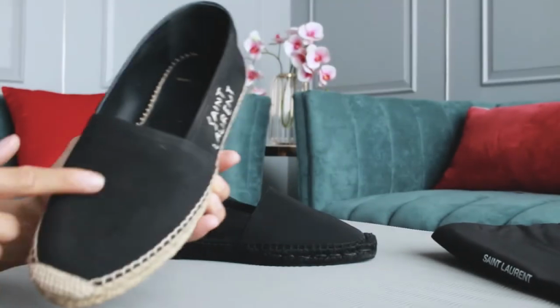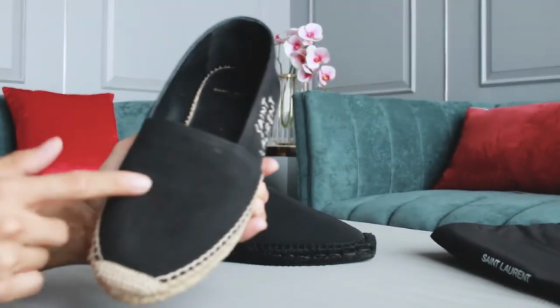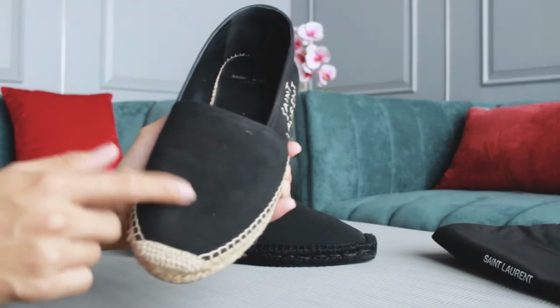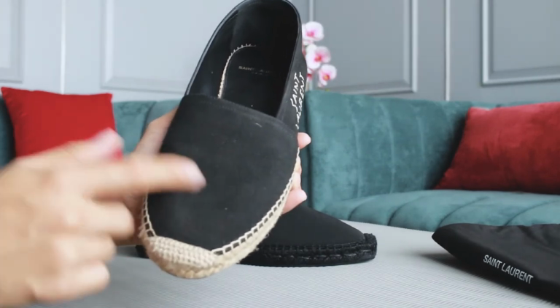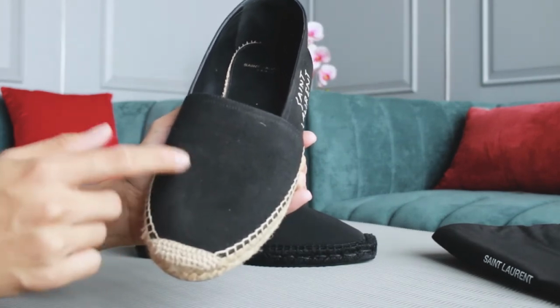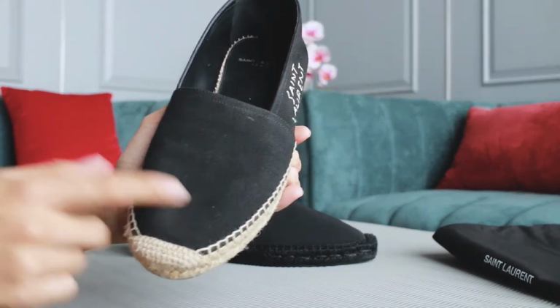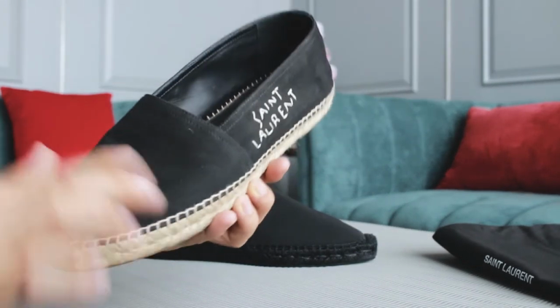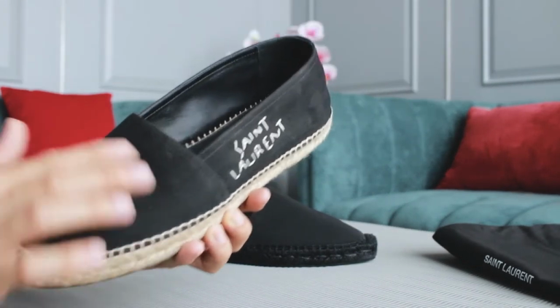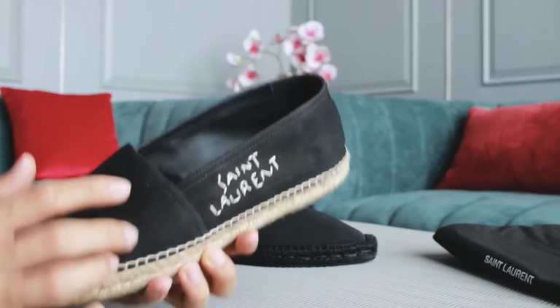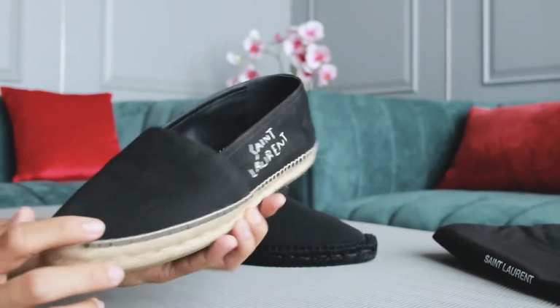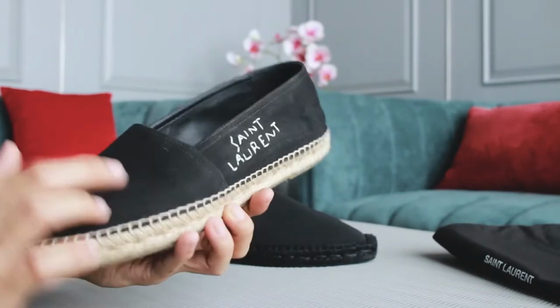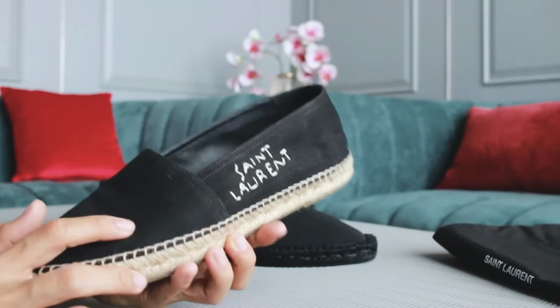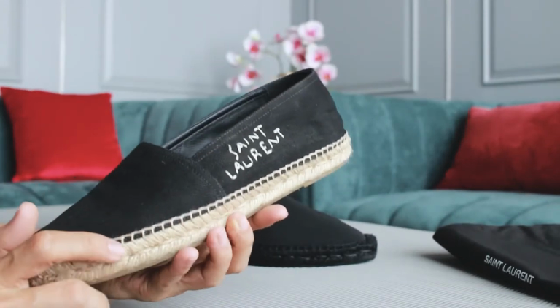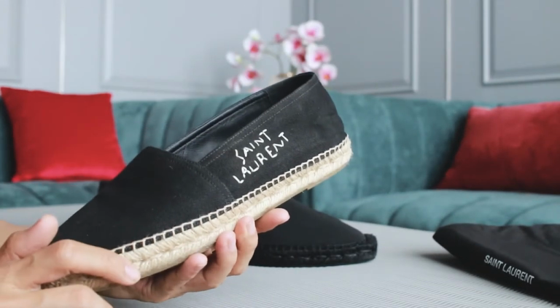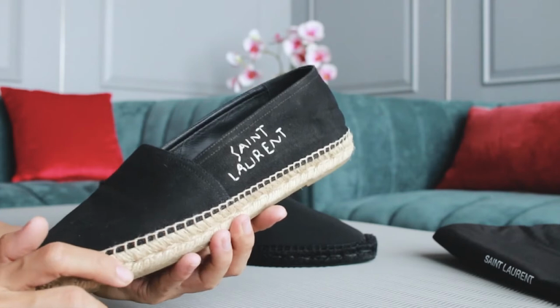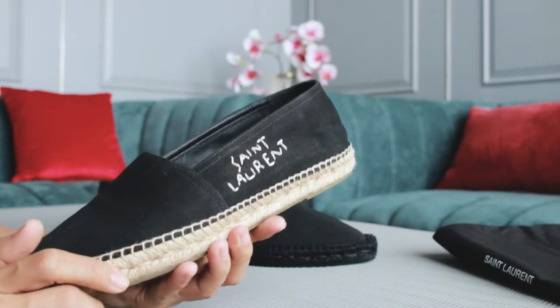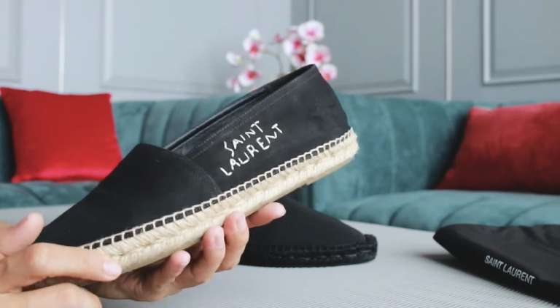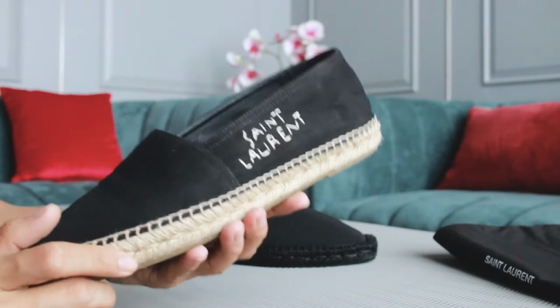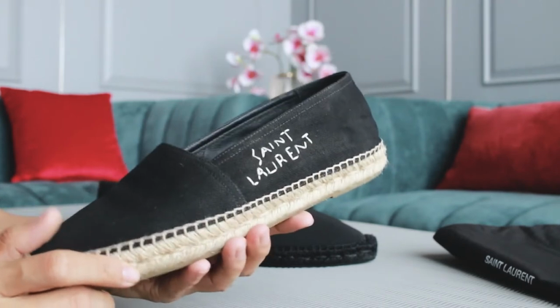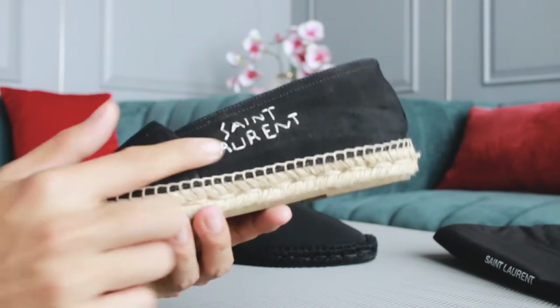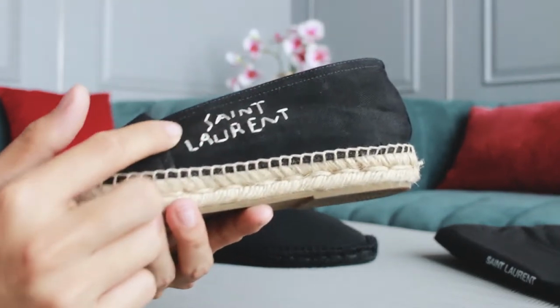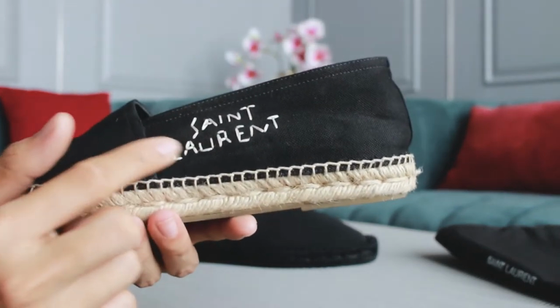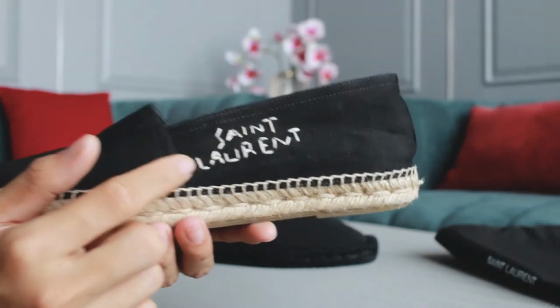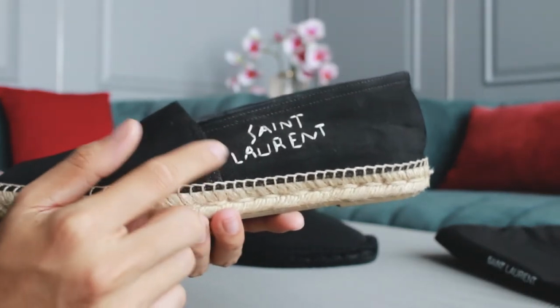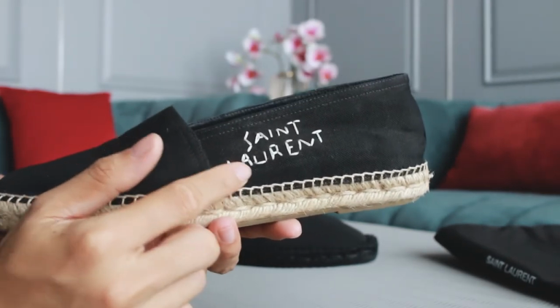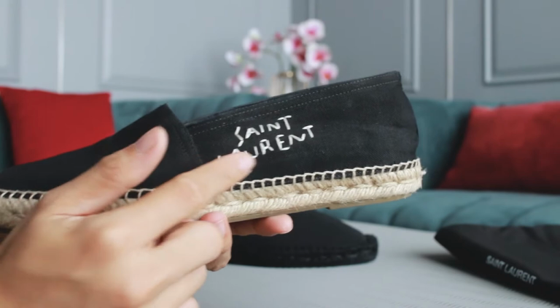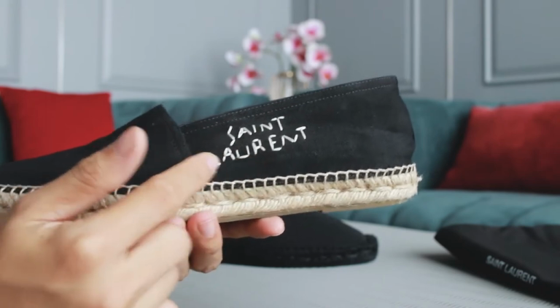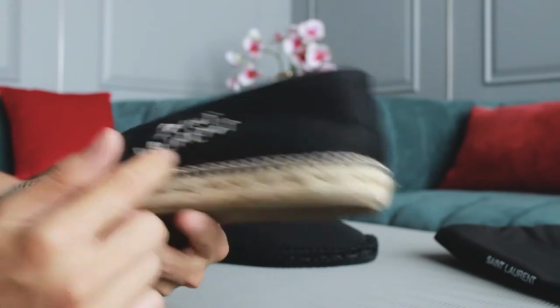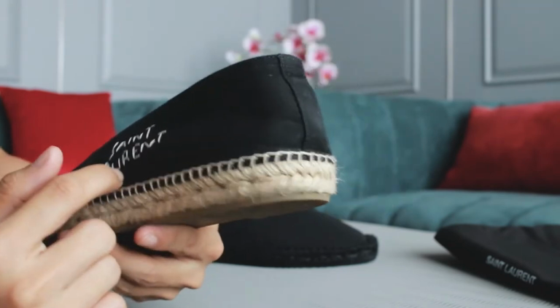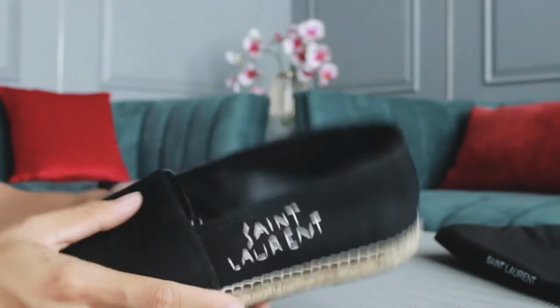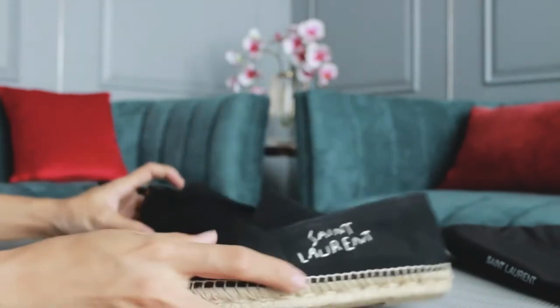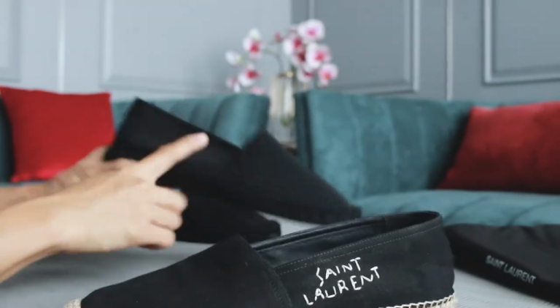This is my everyday shoes — it's a bit dusty because the material catches dust easily, so you should clean it more often if you want to keep it fresh and clean.